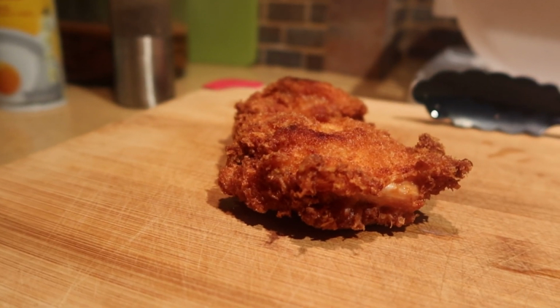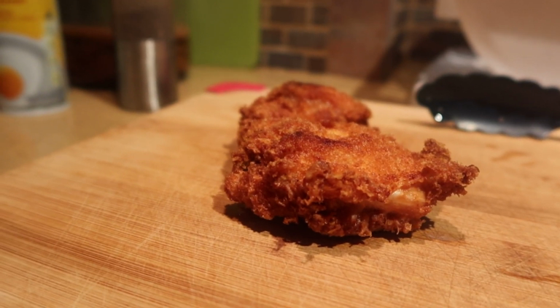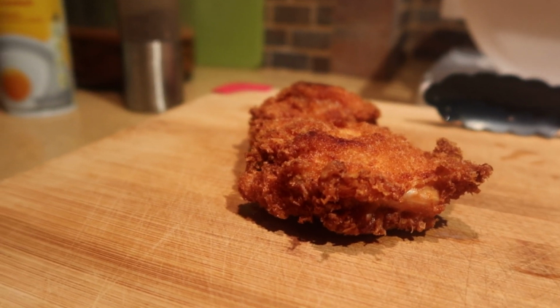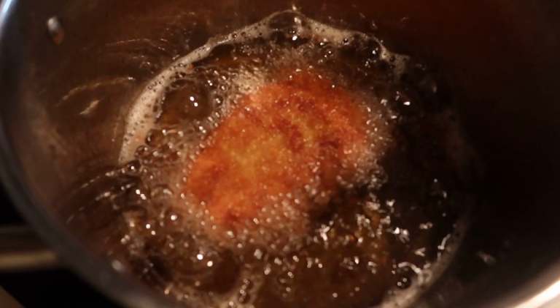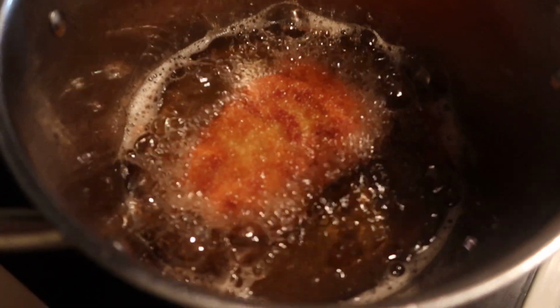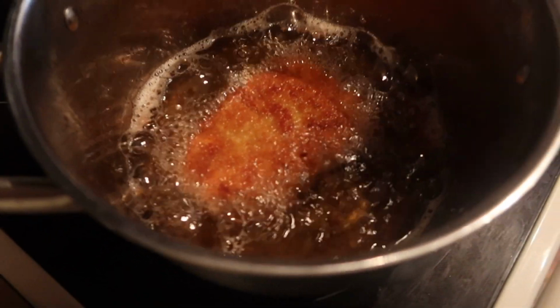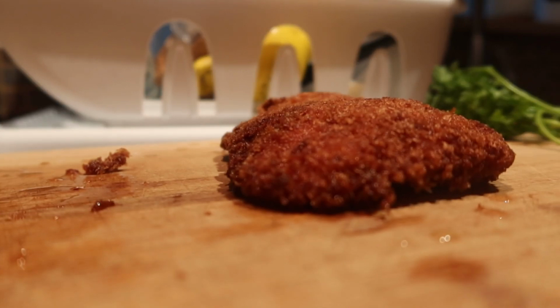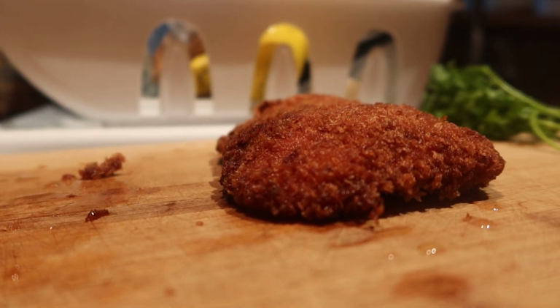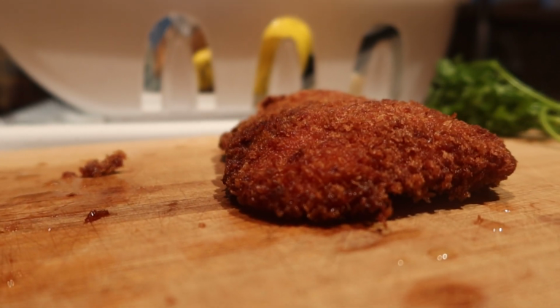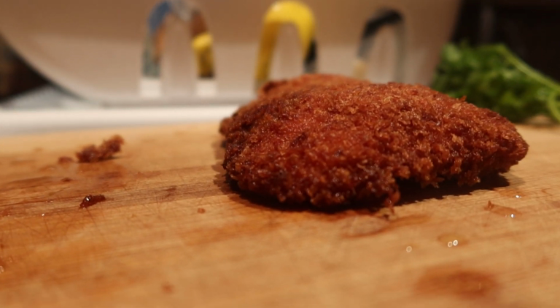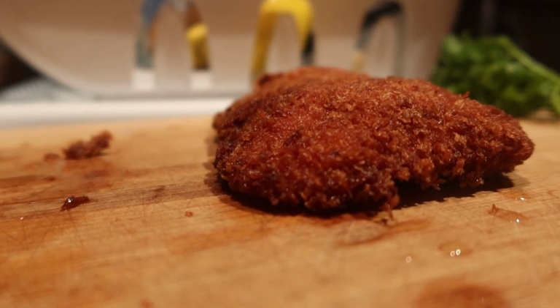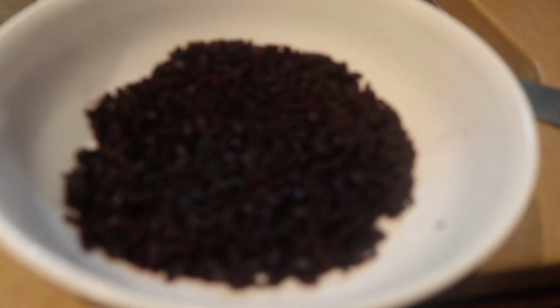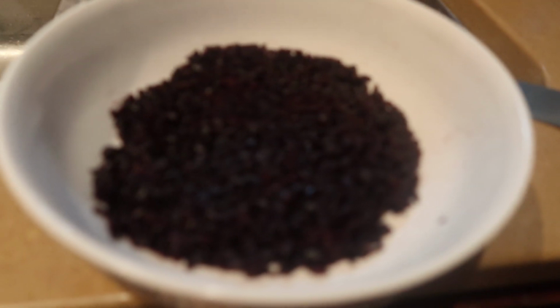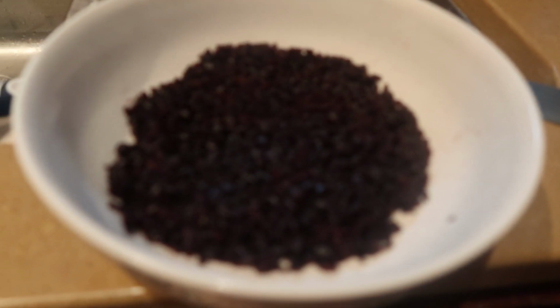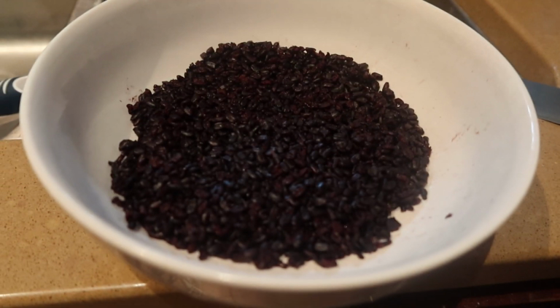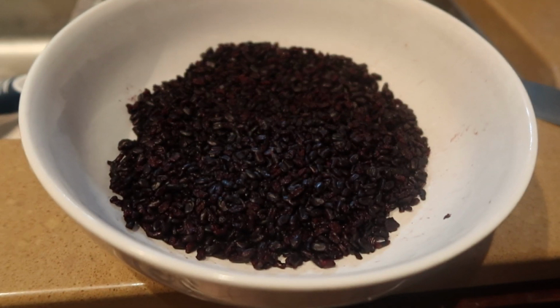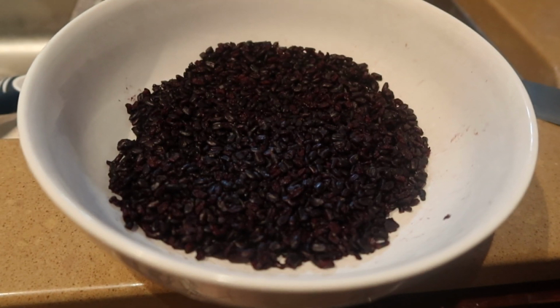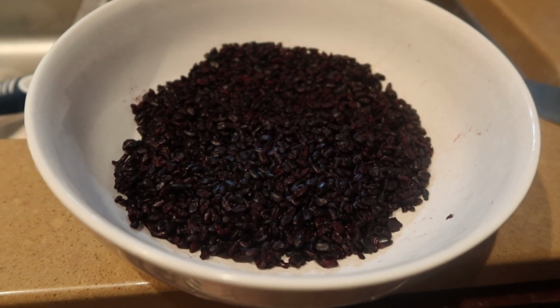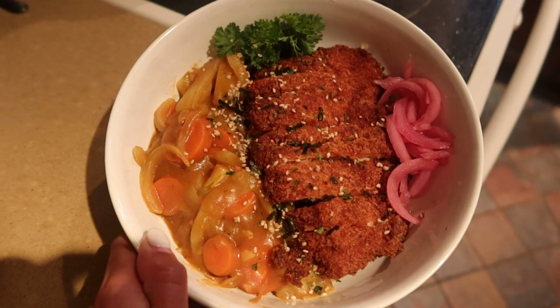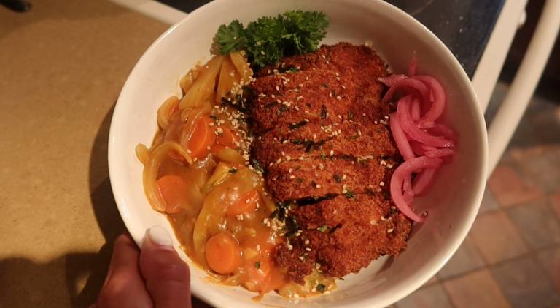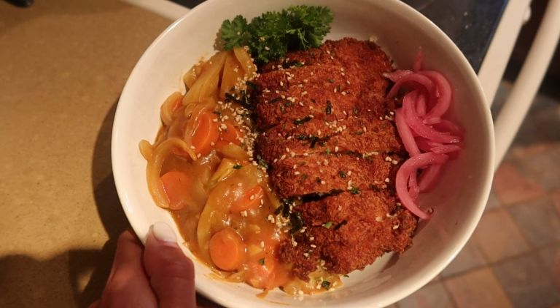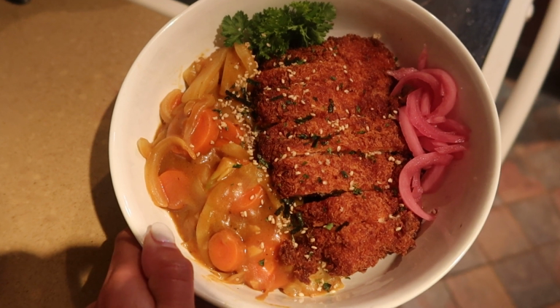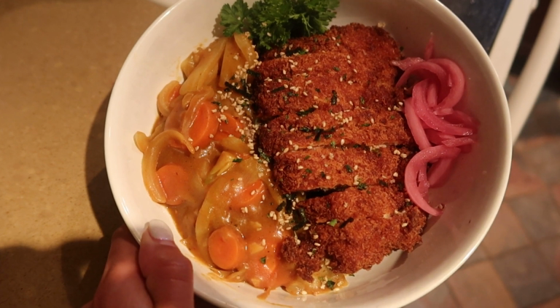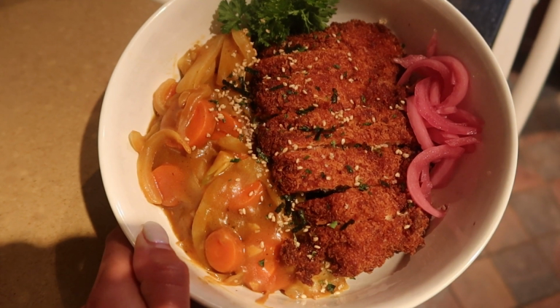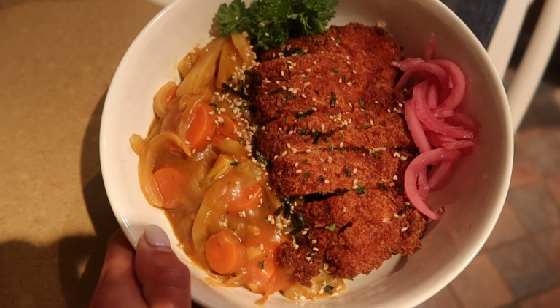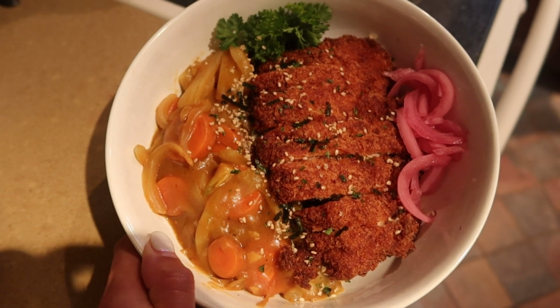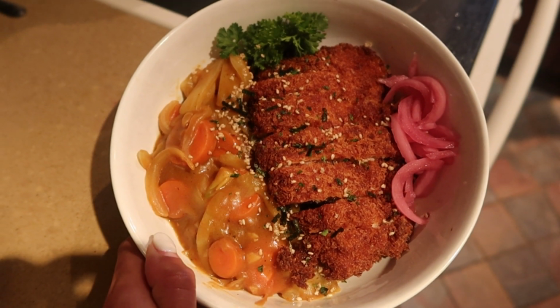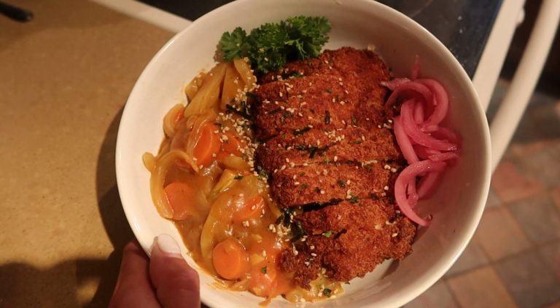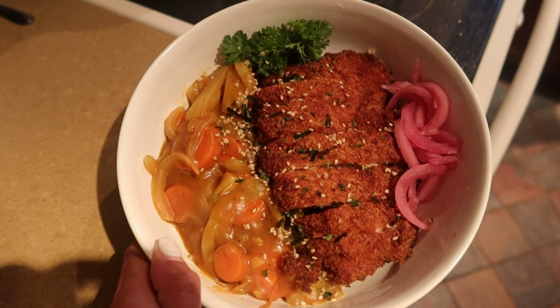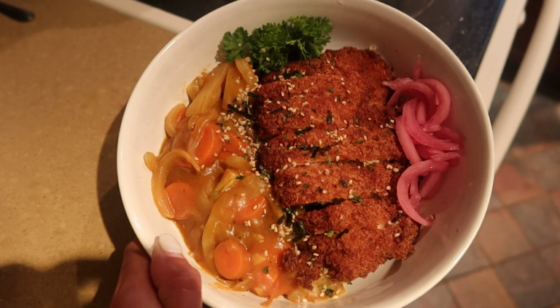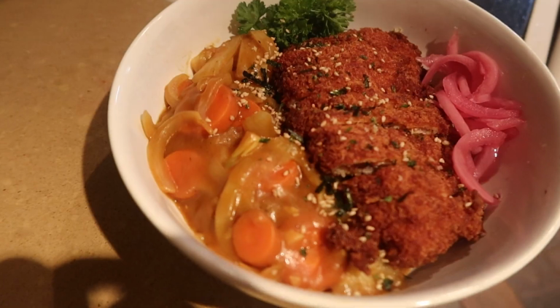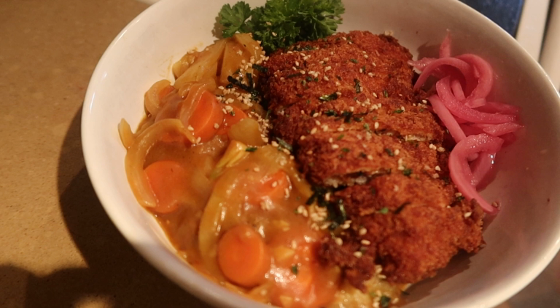Wow, it honestly was breaded to perfection. Make sure there's no bald spots. Then make your bowl — you're going to start with the rice, add the curry, cilantro, raw pickled onion, and fried chicken.